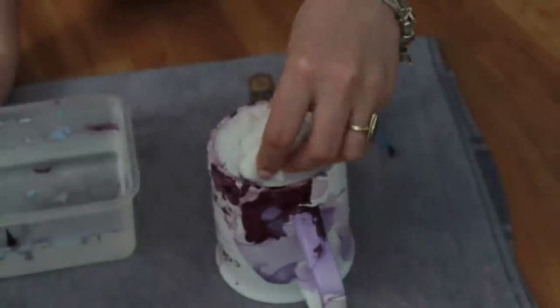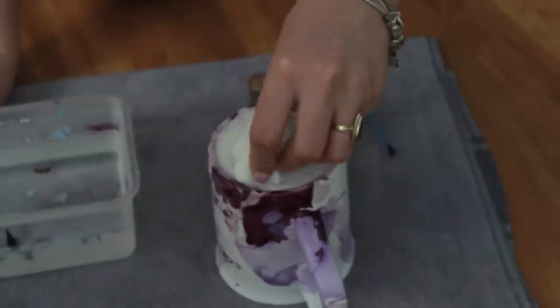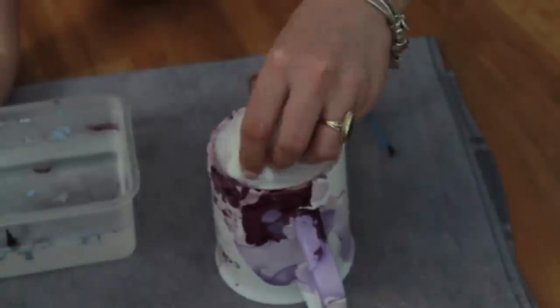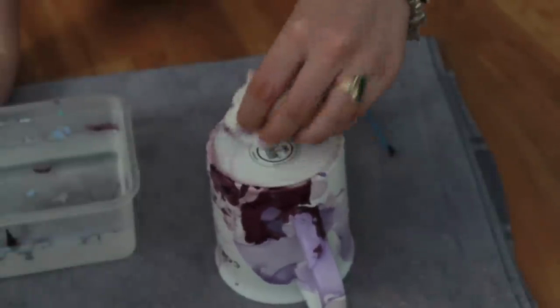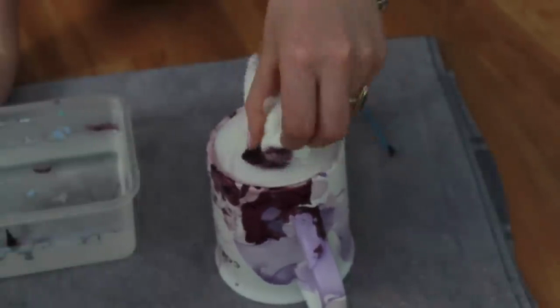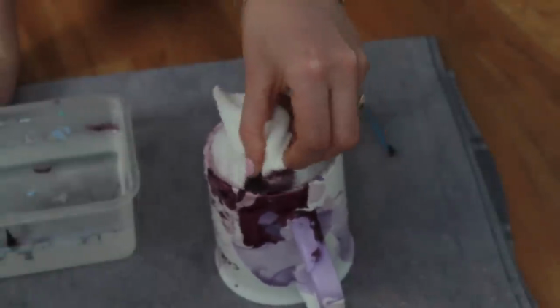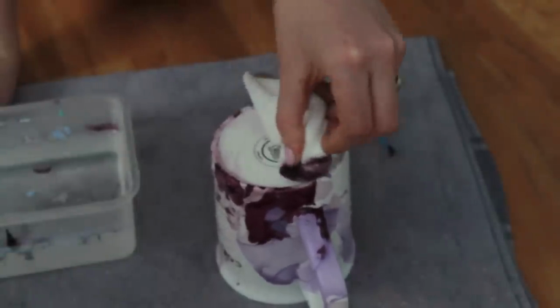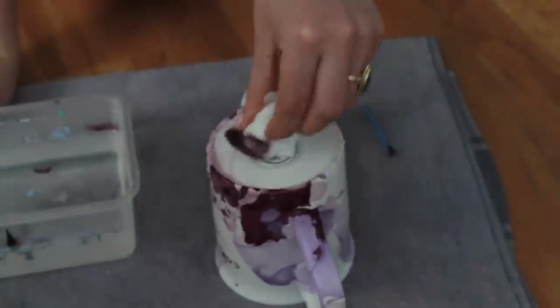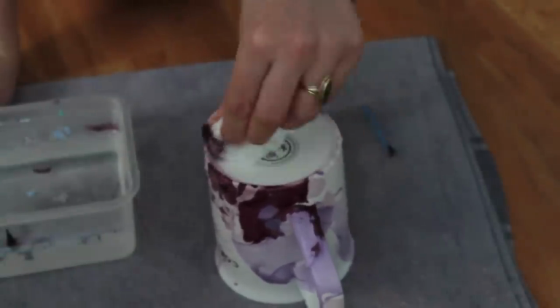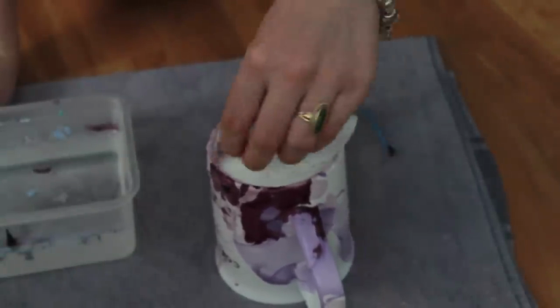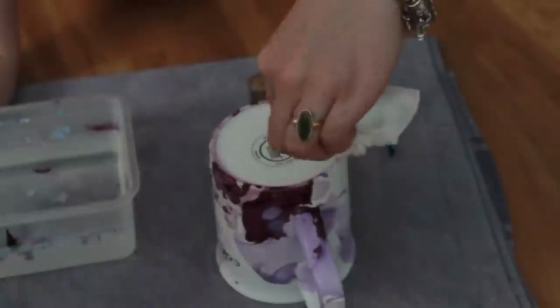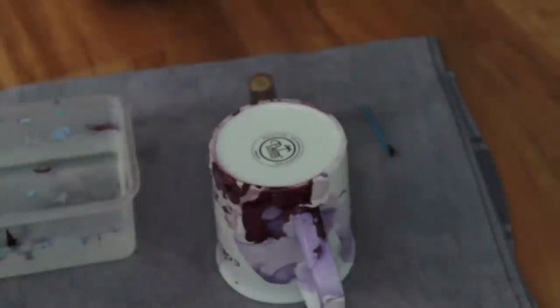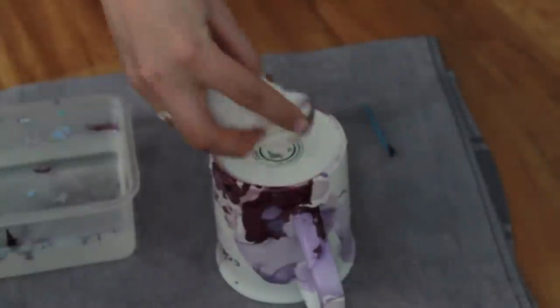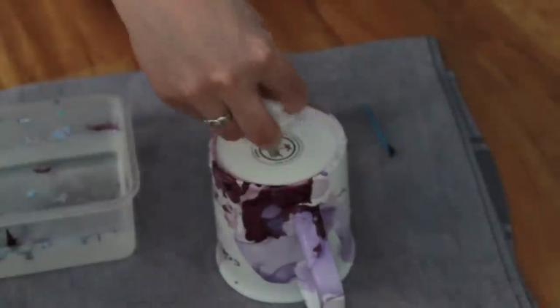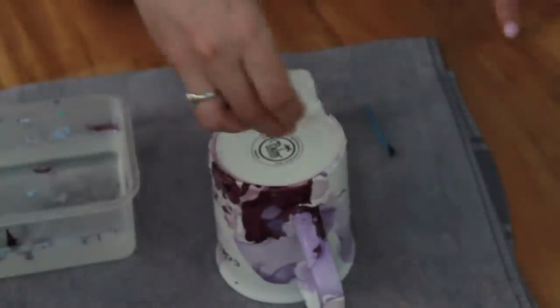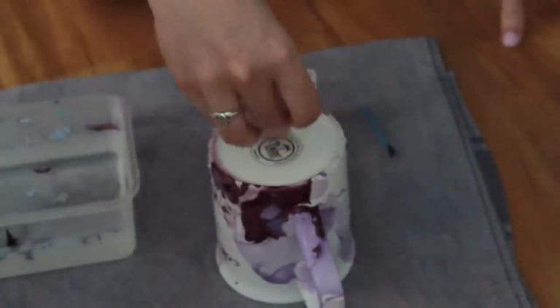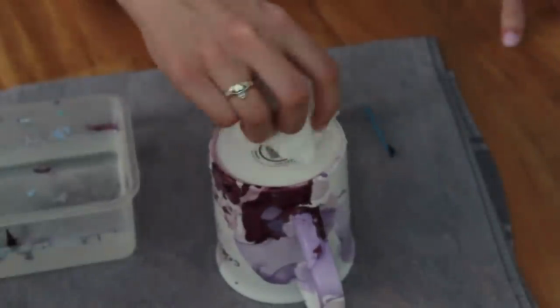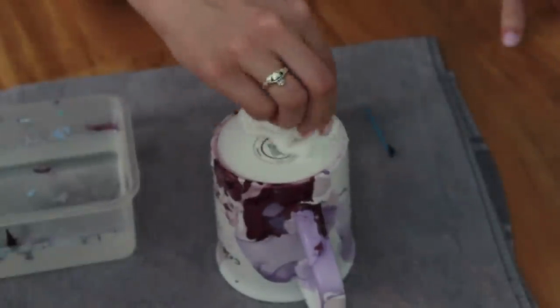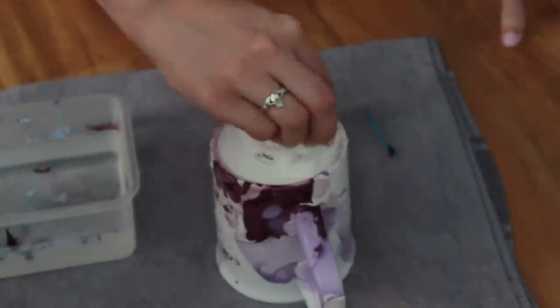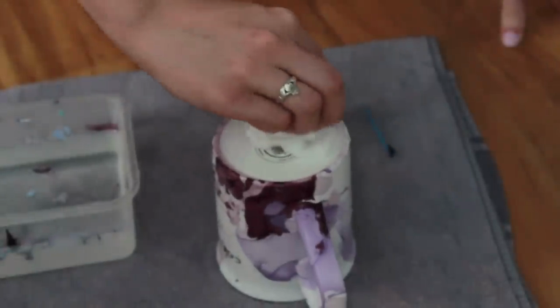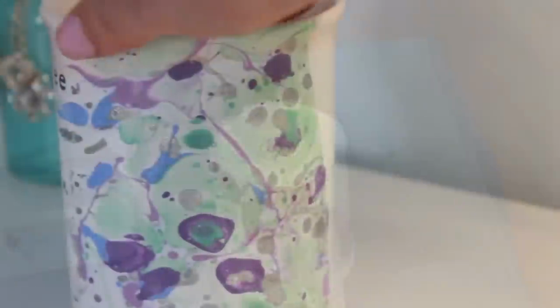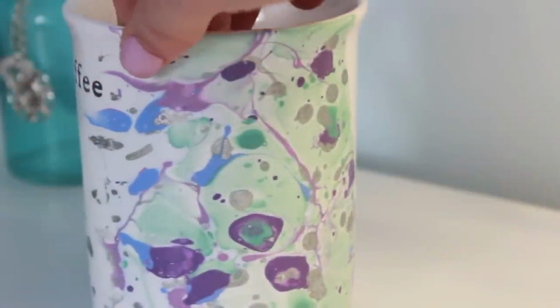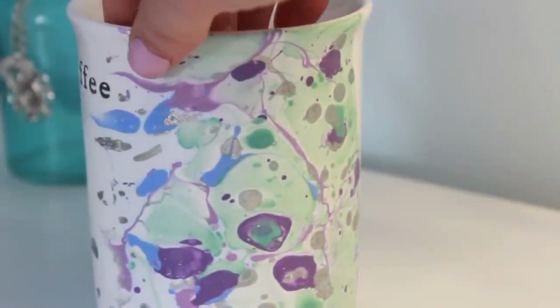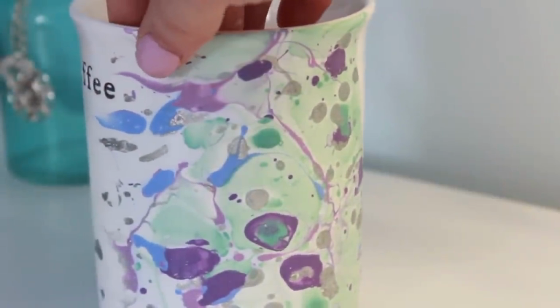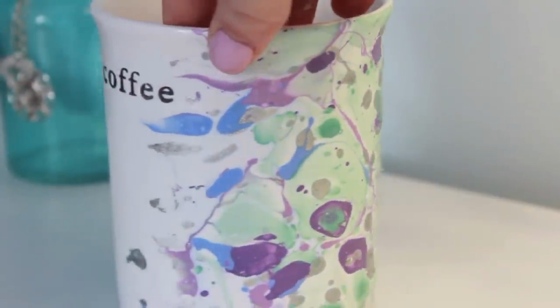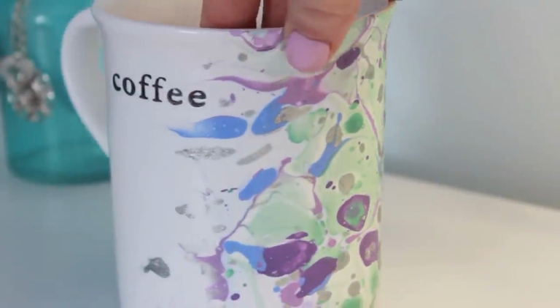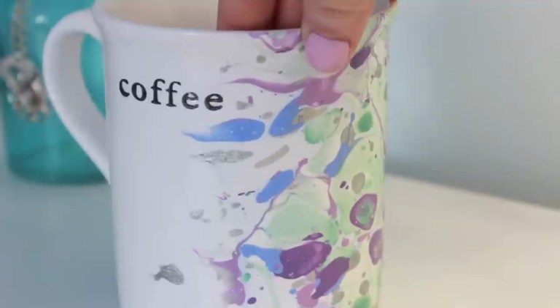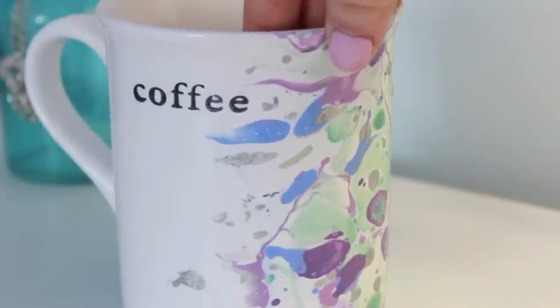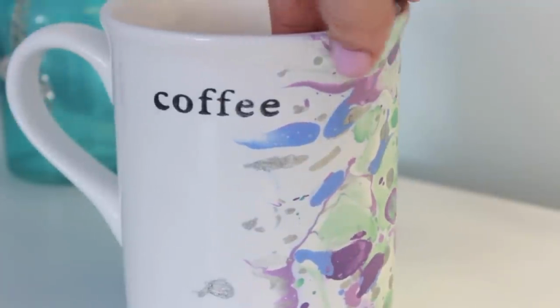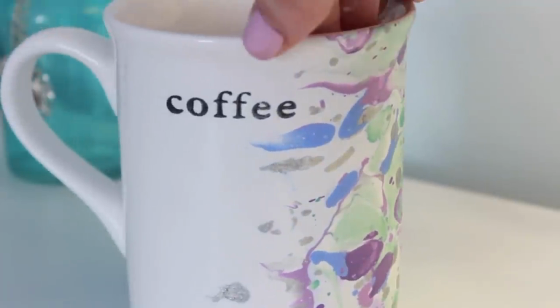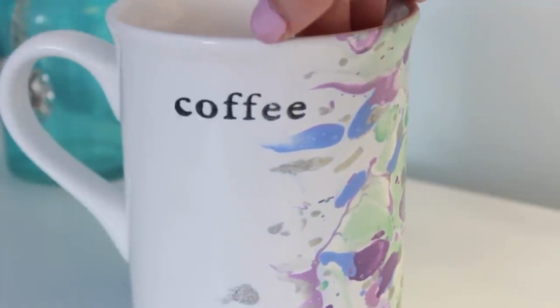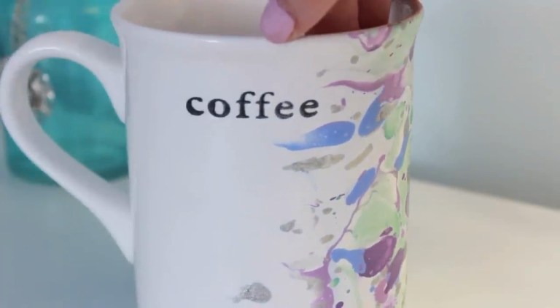You can optionally spray these with a clear gloss from Lowe's or Home Depot, but I just left them as is. Make sure to hand wash them. That is it for this tutorial — I hope you guys enjoyed it, and I'll see you in my next video!